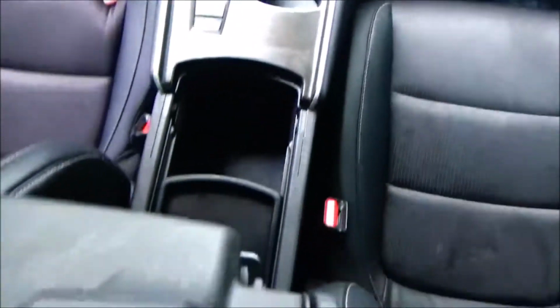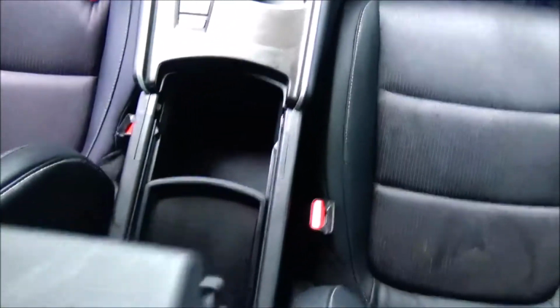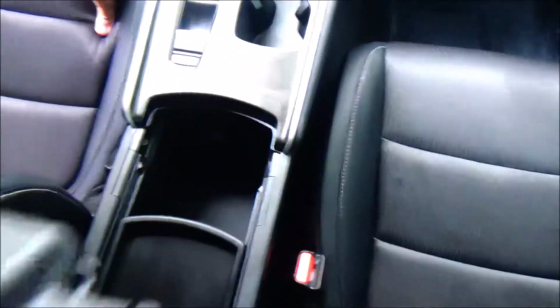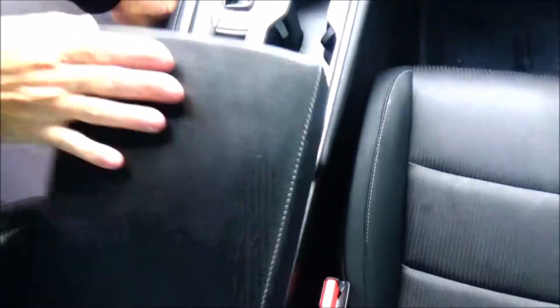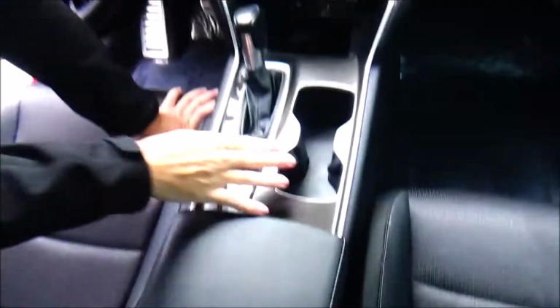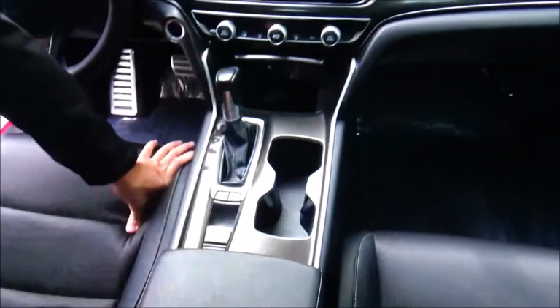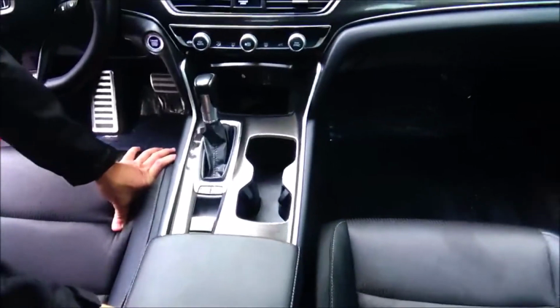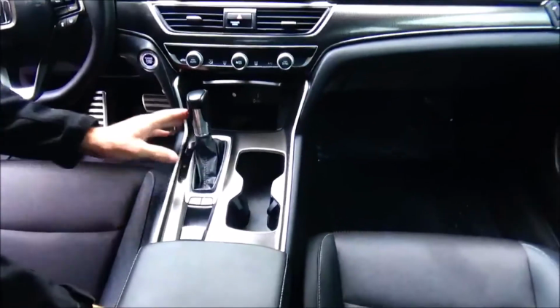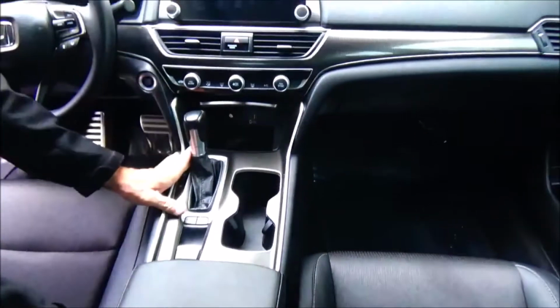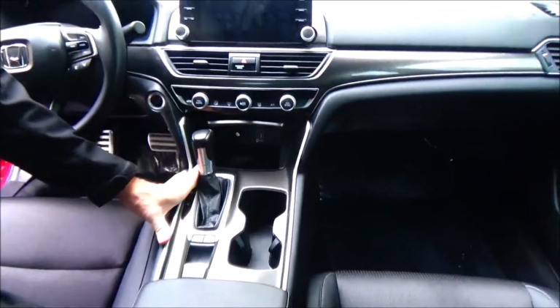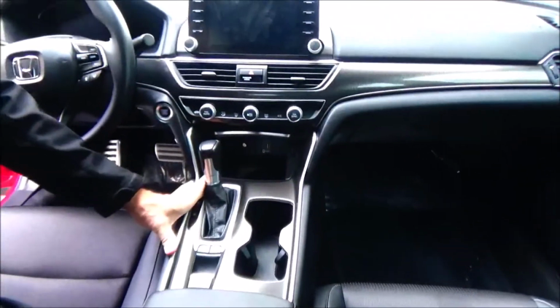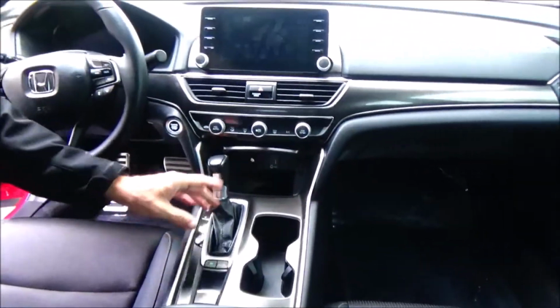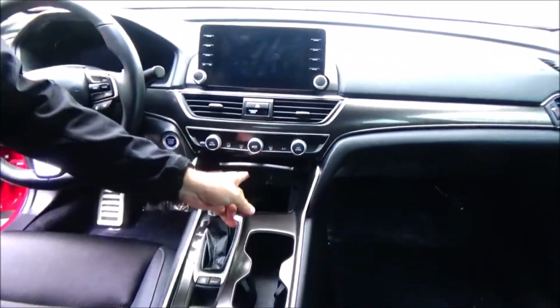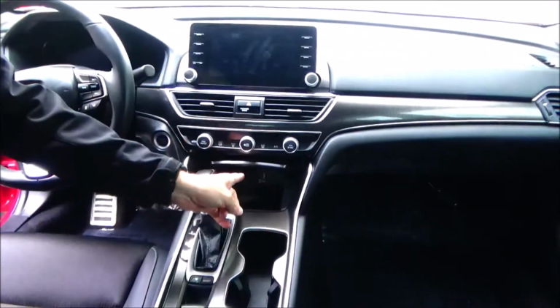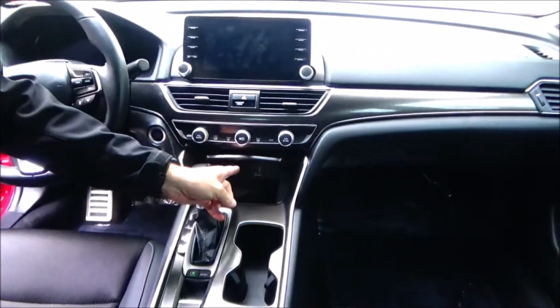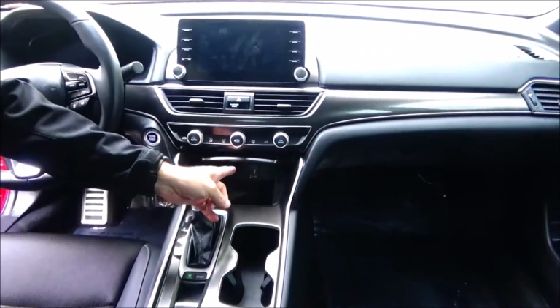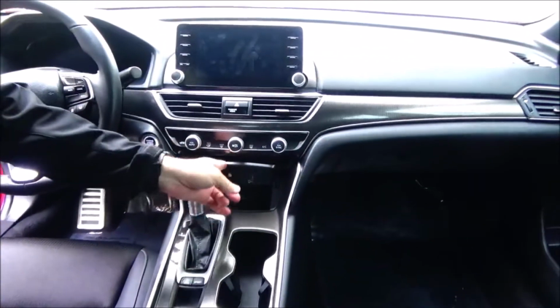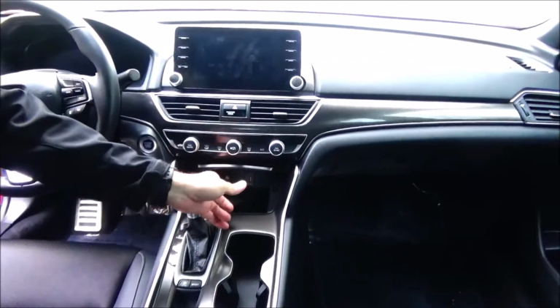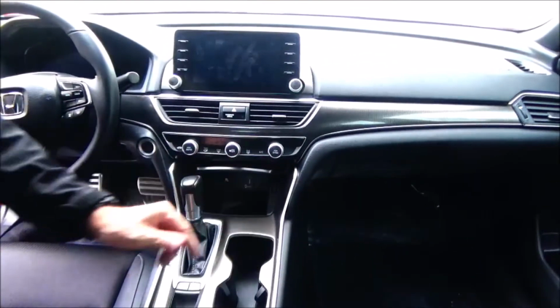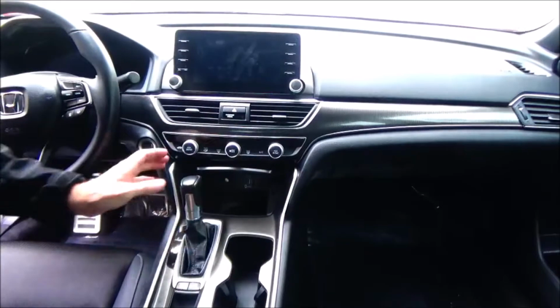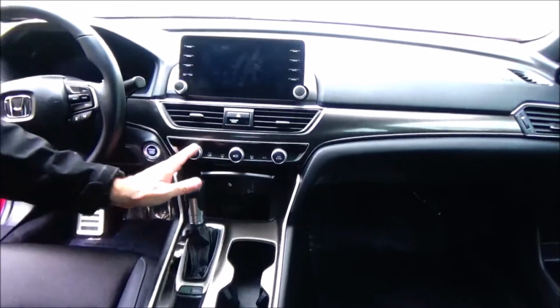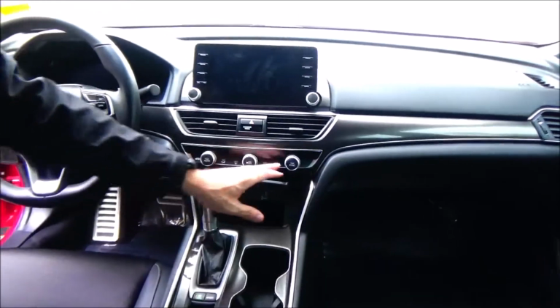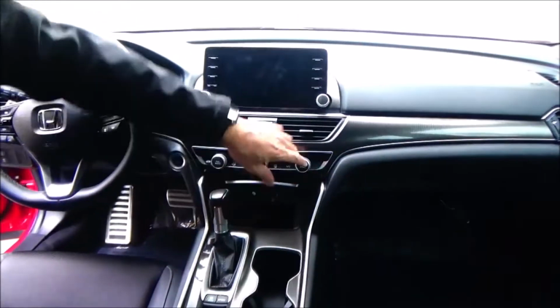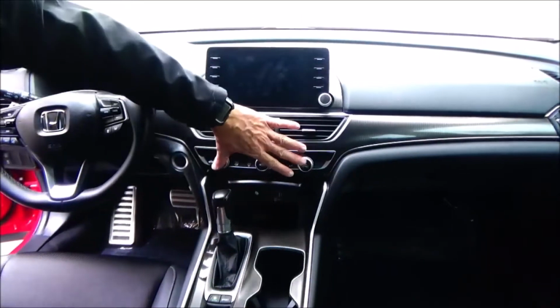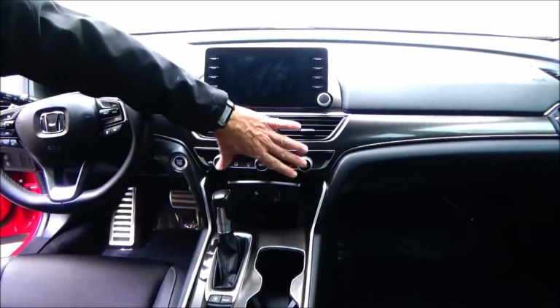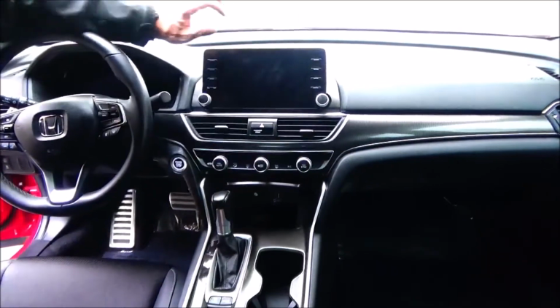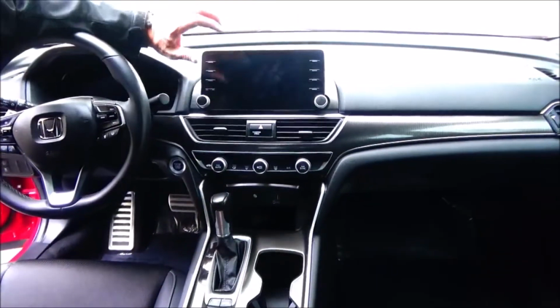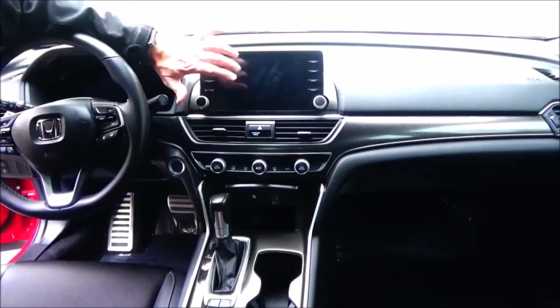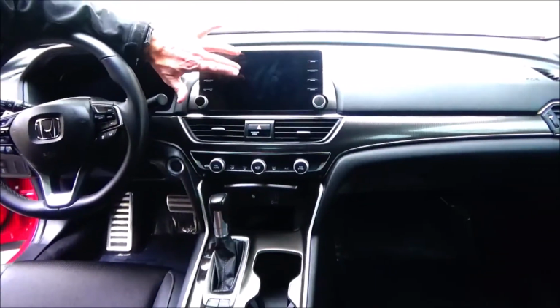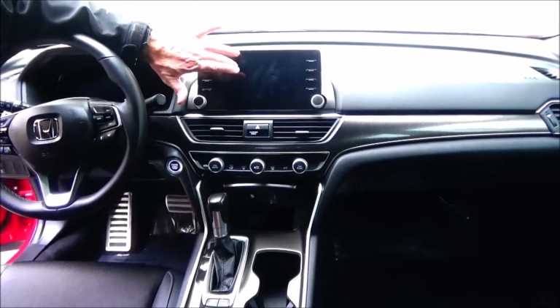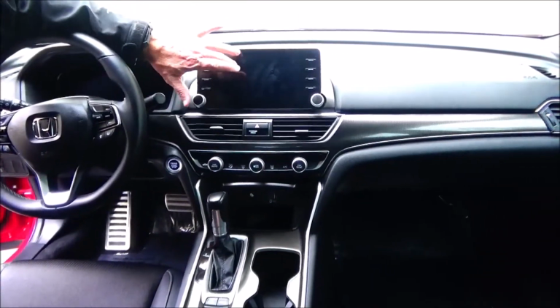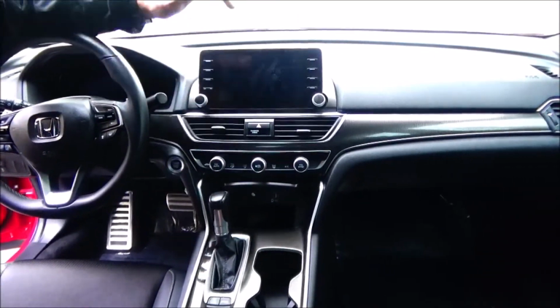Leather steering wheel, armrest with storage, 12-volt outlet. Continuously variable automatic transmission. USB, Apple CarPlay and Android Auto plug-in, plus 12-volt. Heating and air conditioning, independent for the passenger.